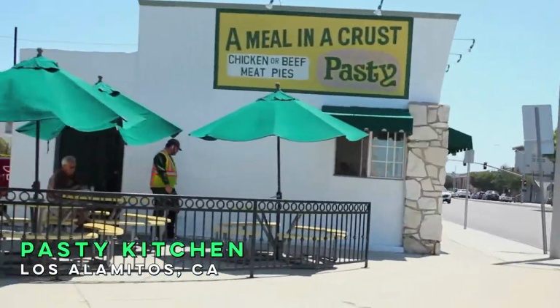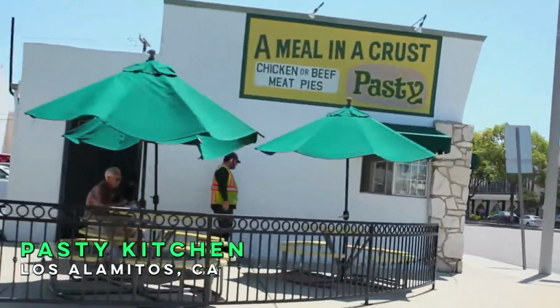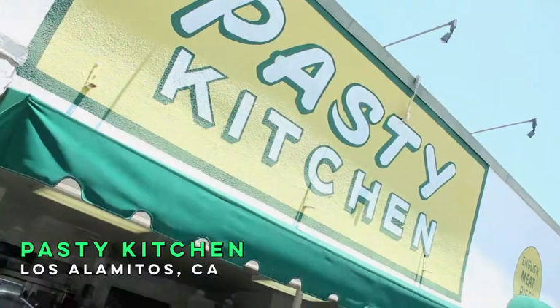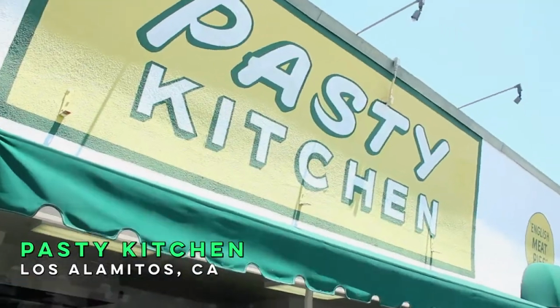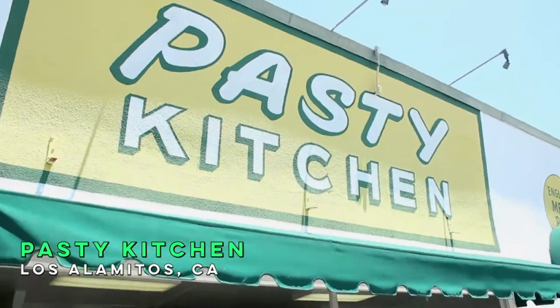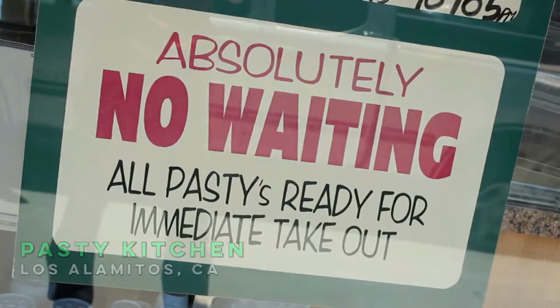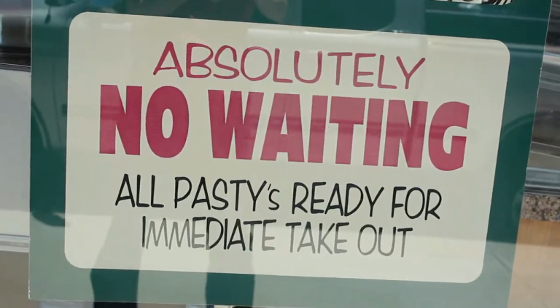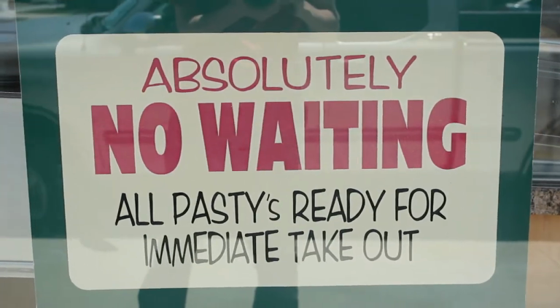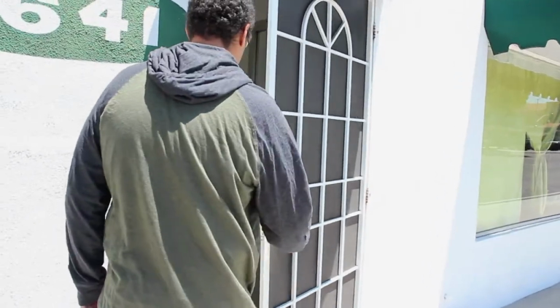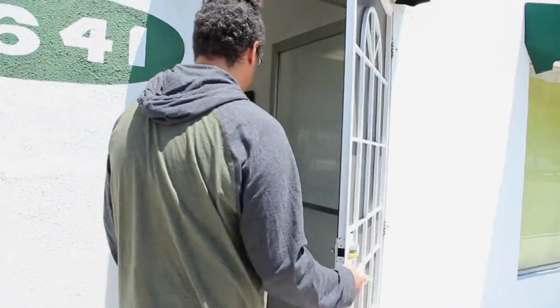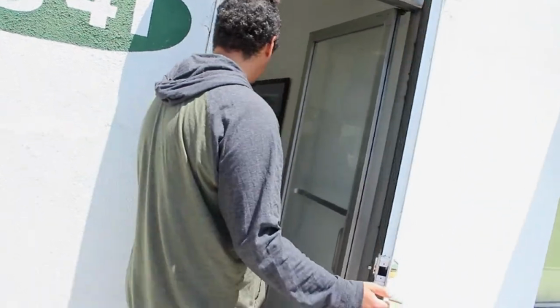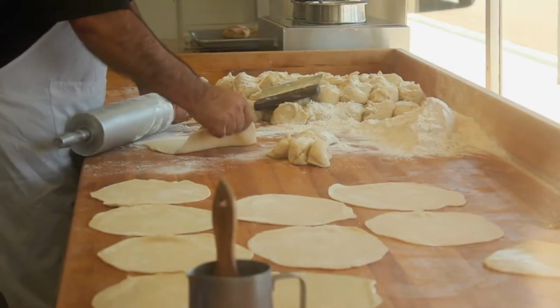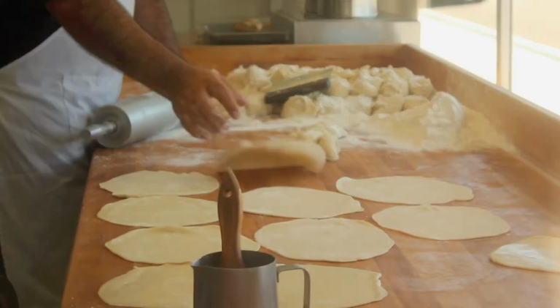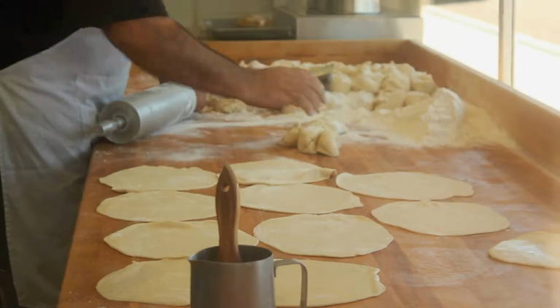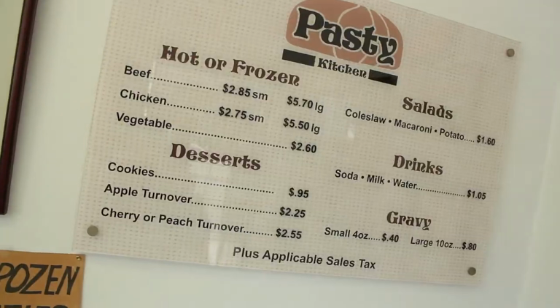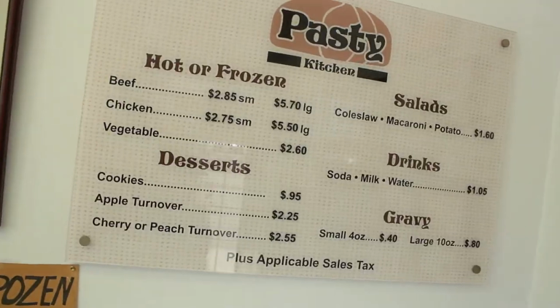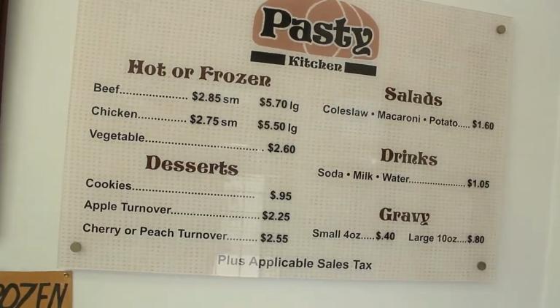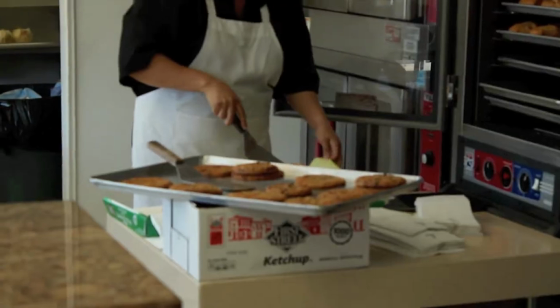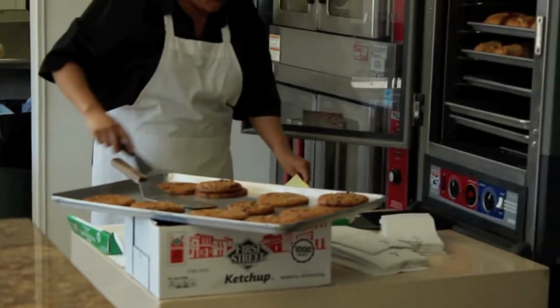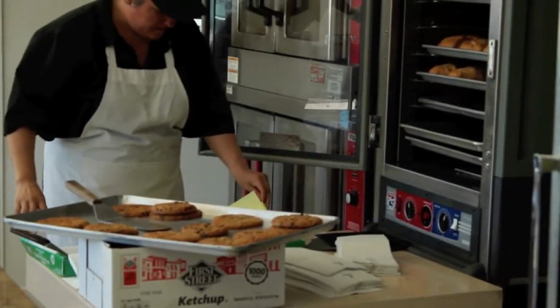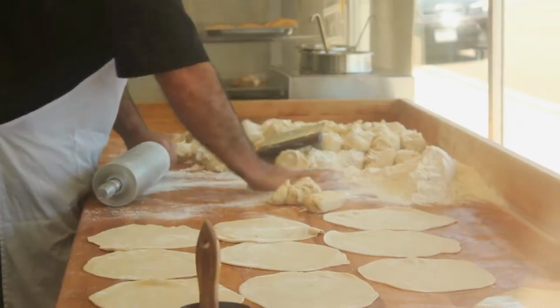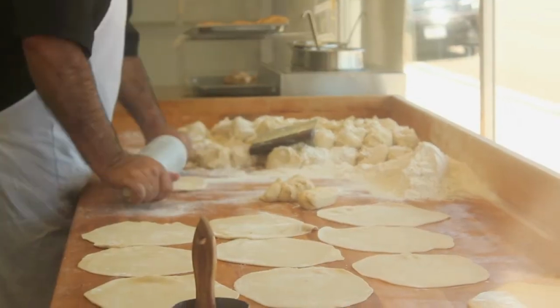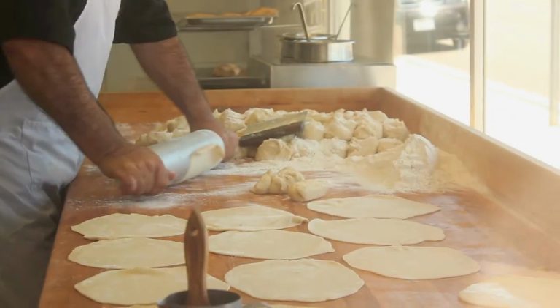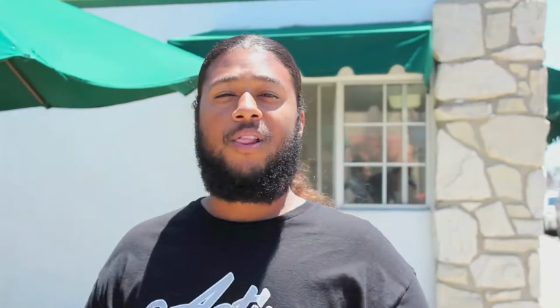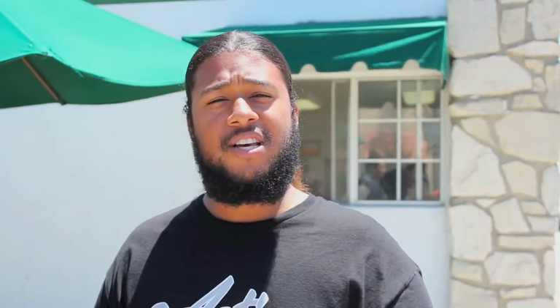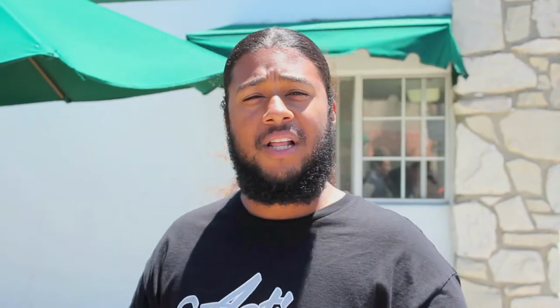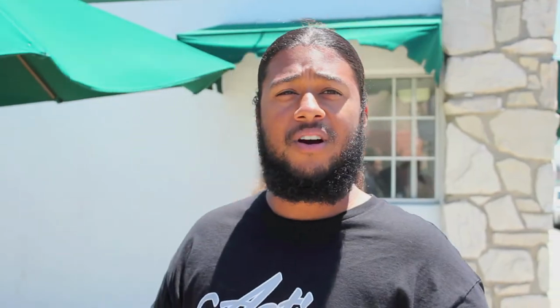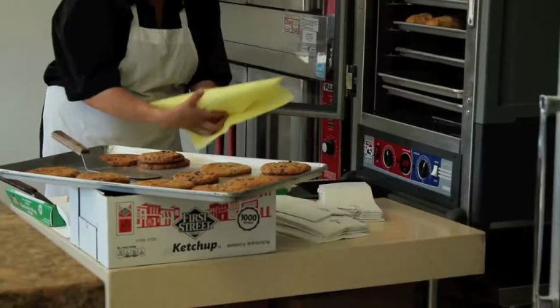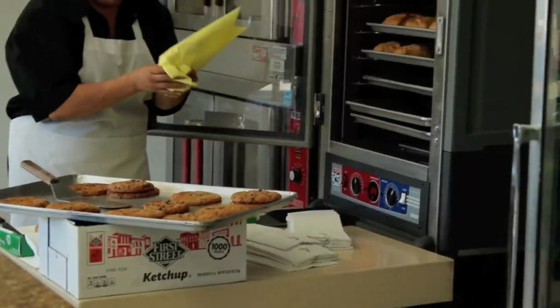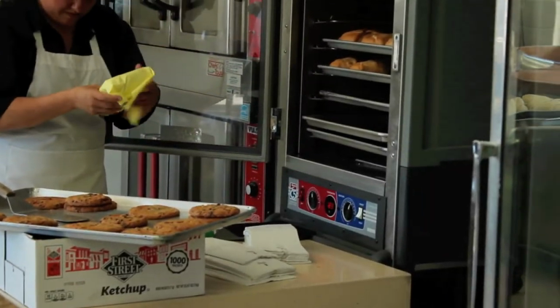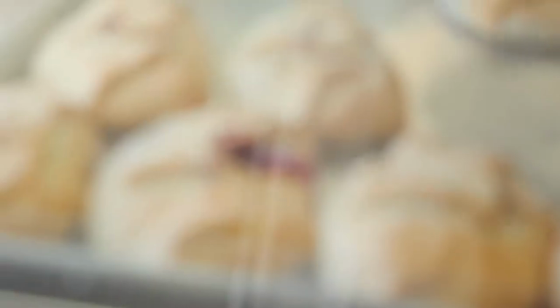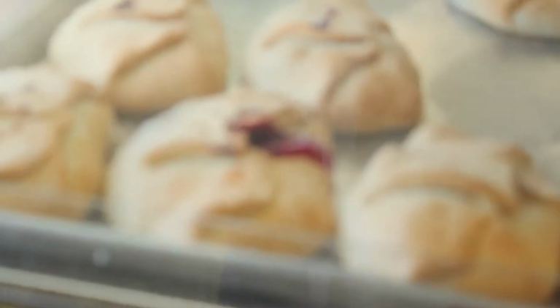Corey and I are here today at the Pasty Kitchen in Los Alamitos, here for 56 years. It's one of the oldest restaurants here. It was brought to America by Cornish Miners. Long considered the meal in a crust — this for sure keeps you full all day.